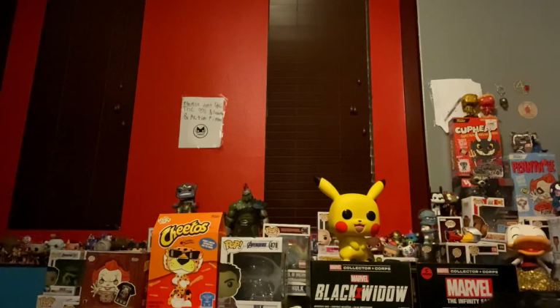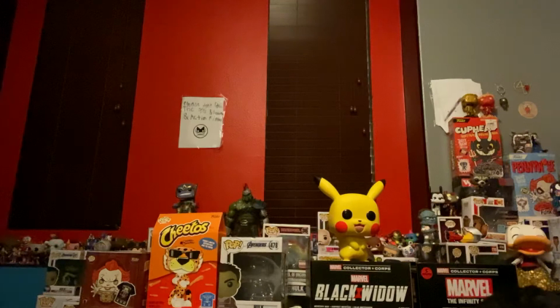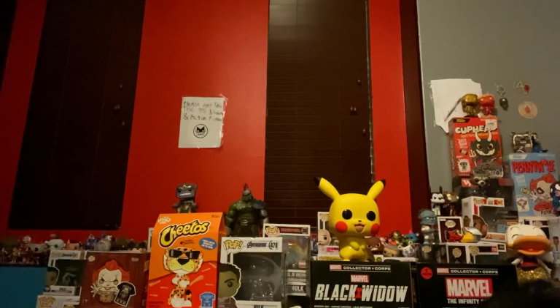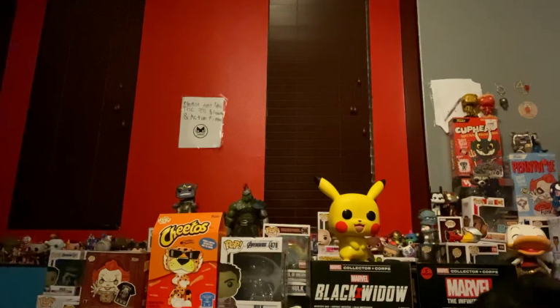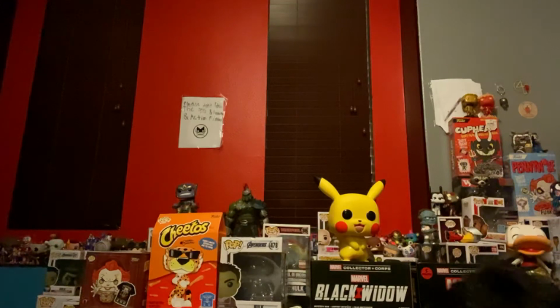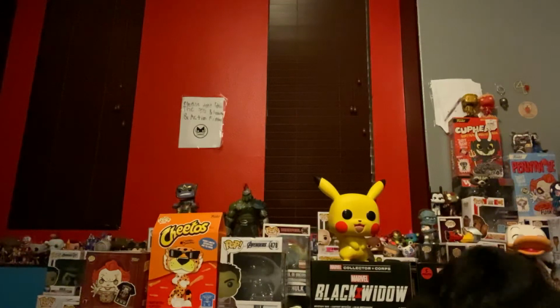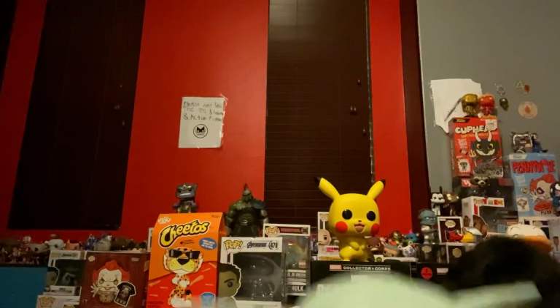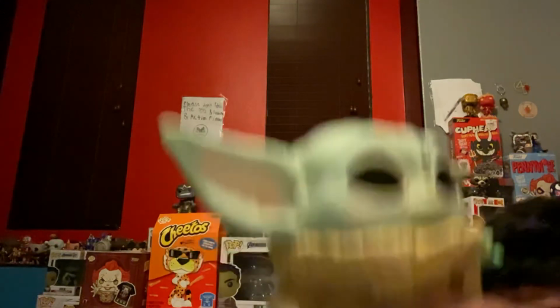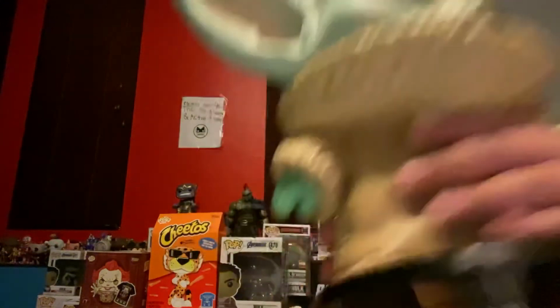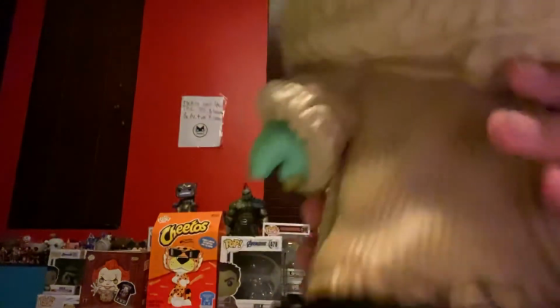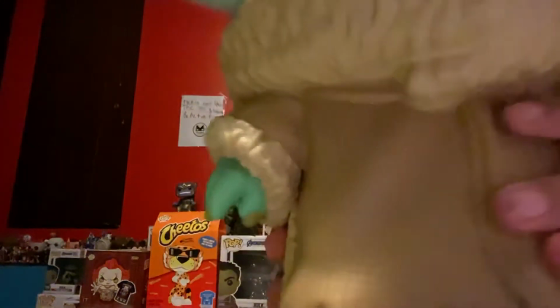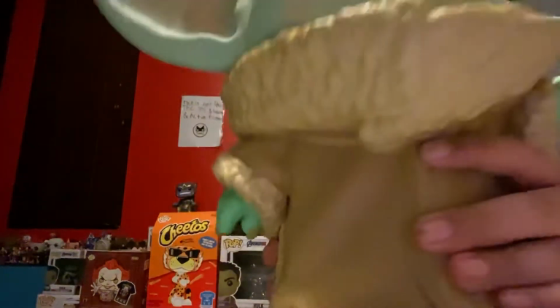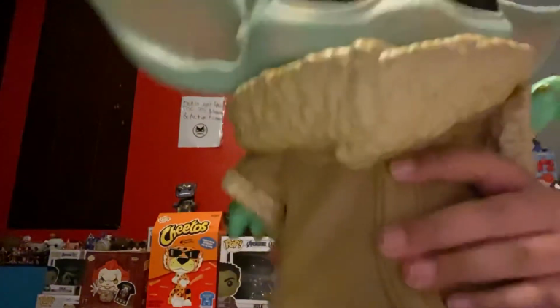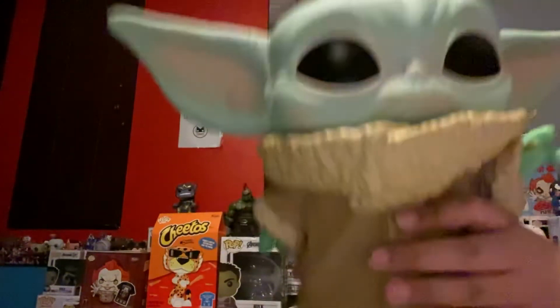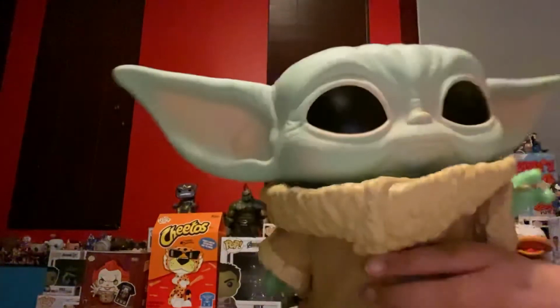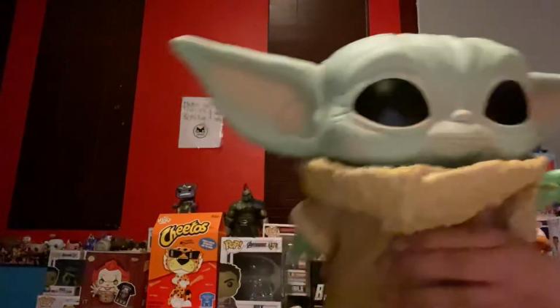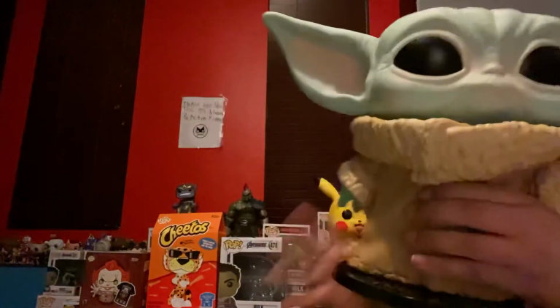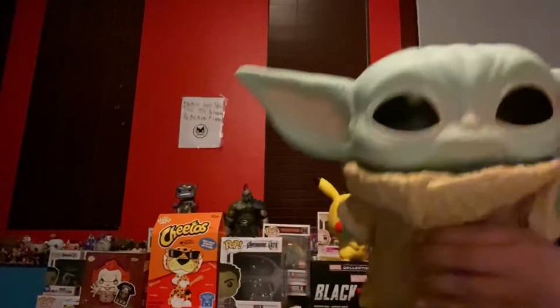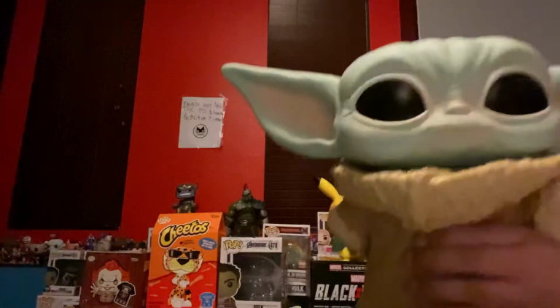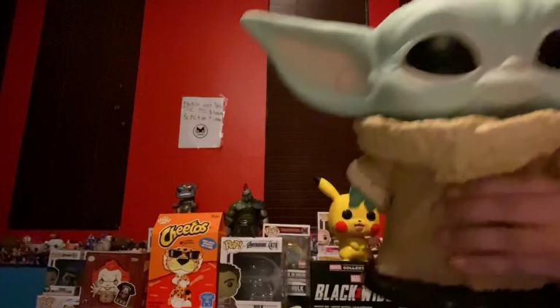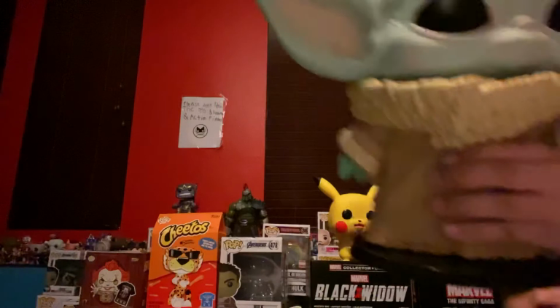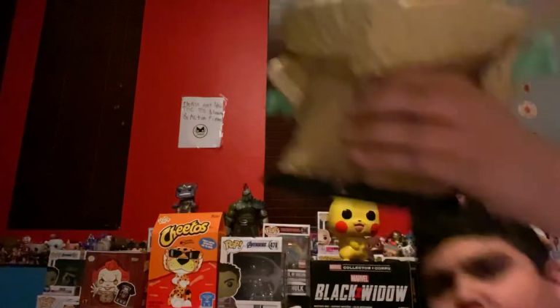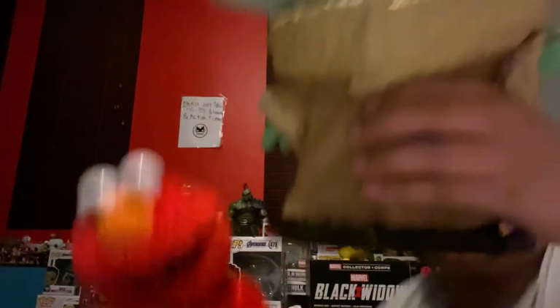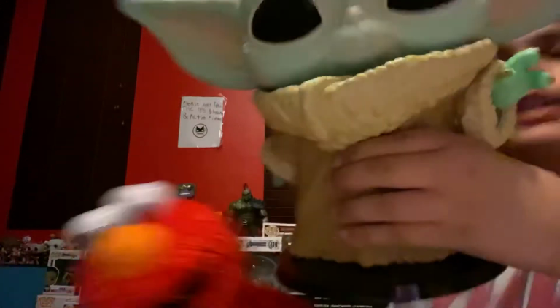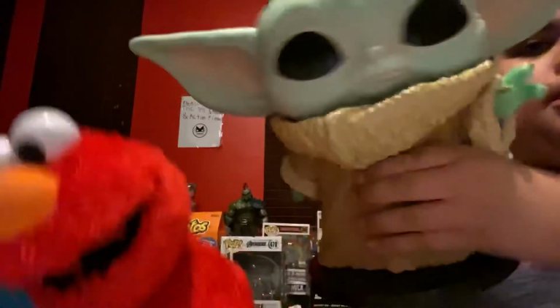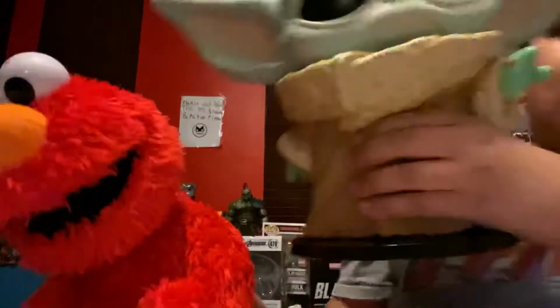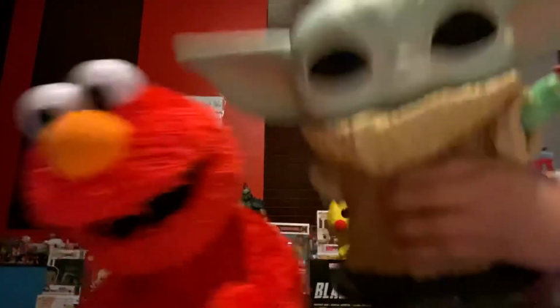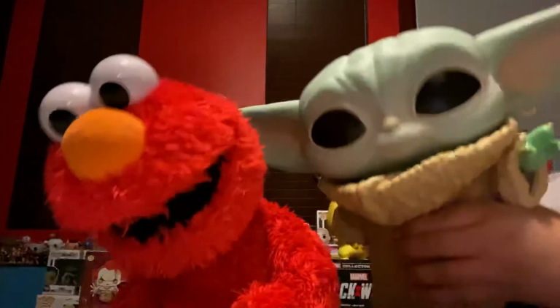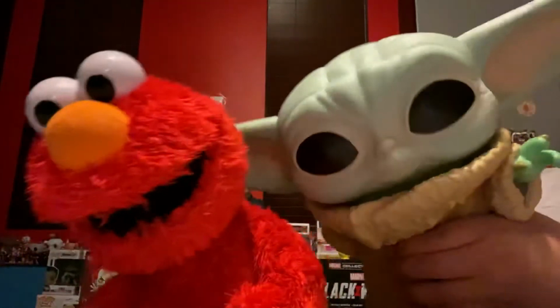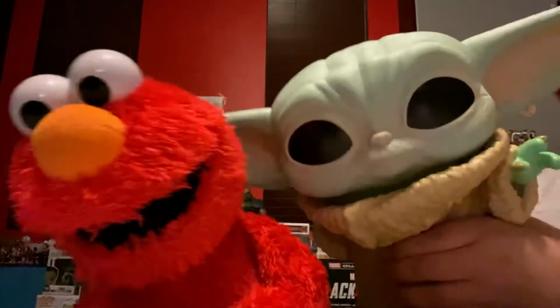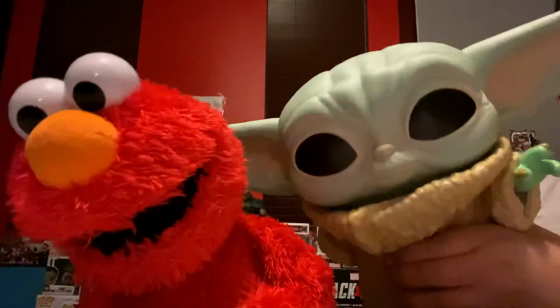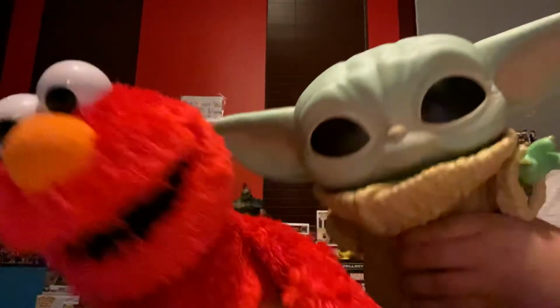It is a 10-inch Baby Yoda. Look, it's Baby Yoda, guys! Wow, it's a bobblehead.